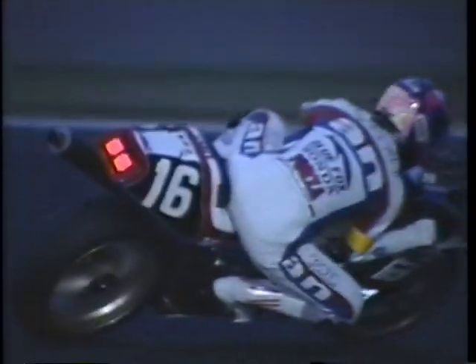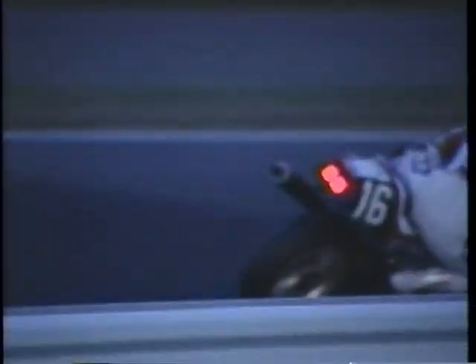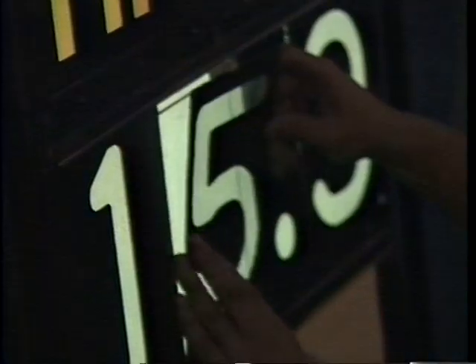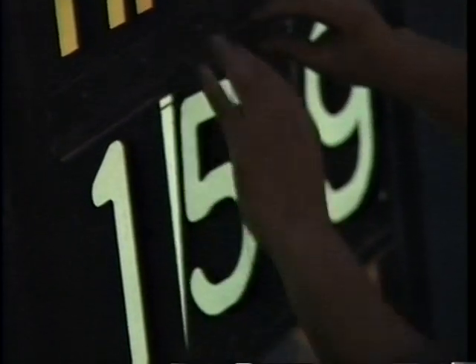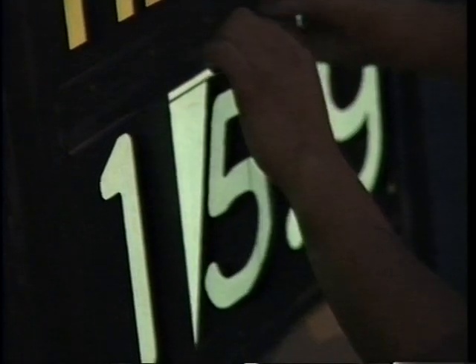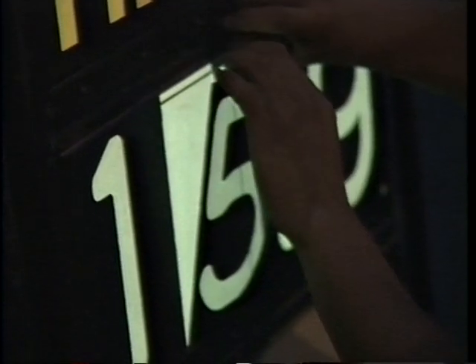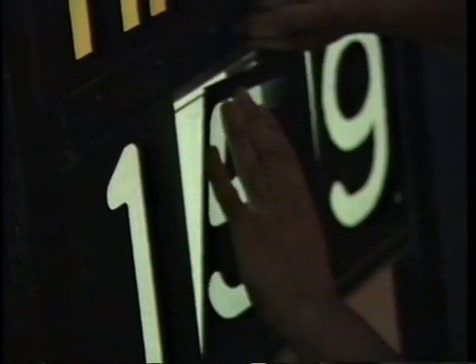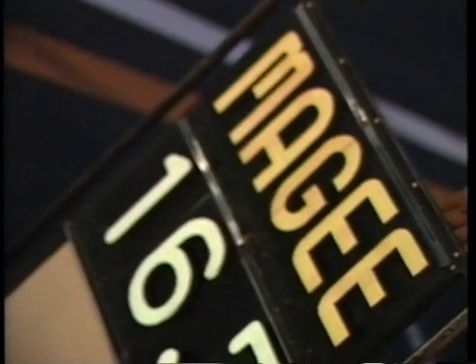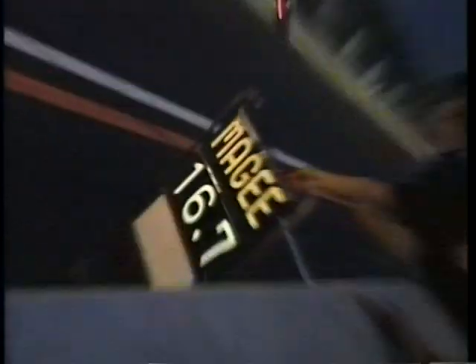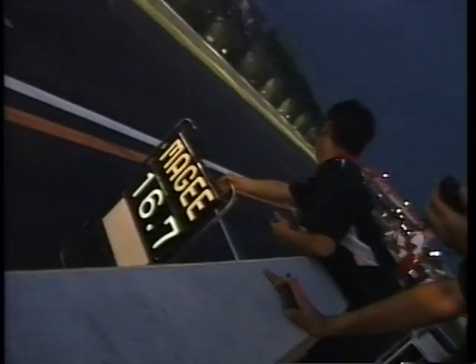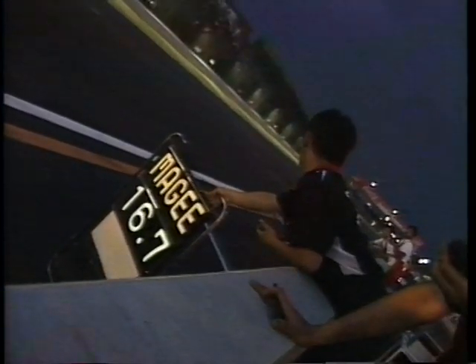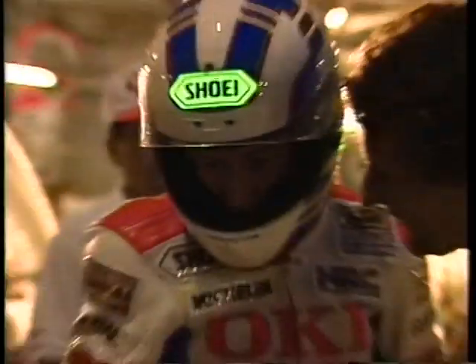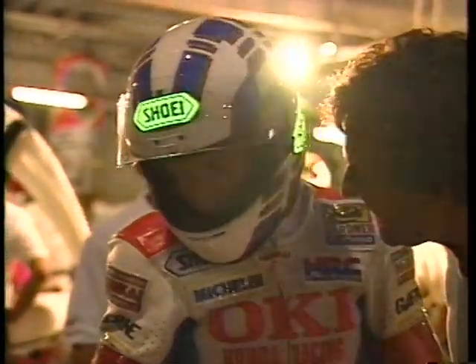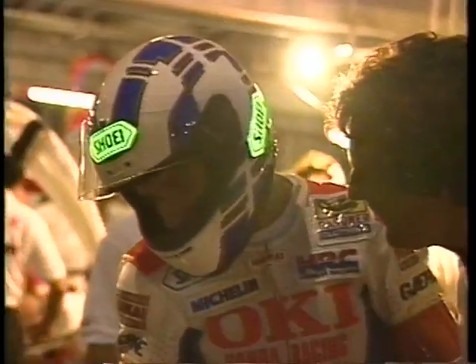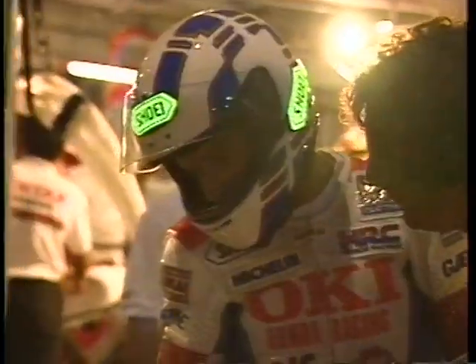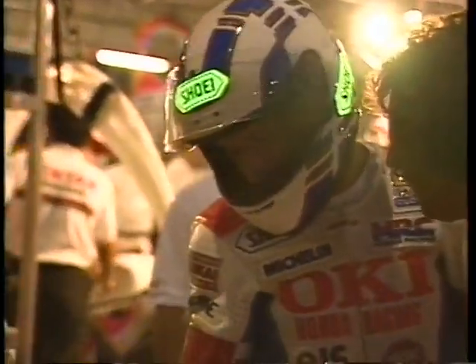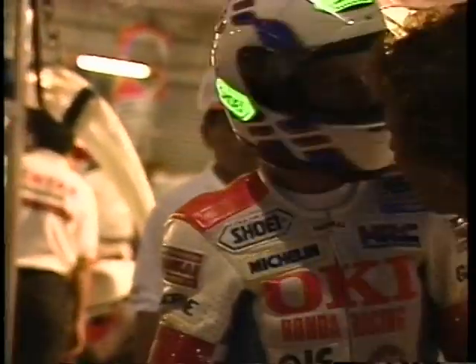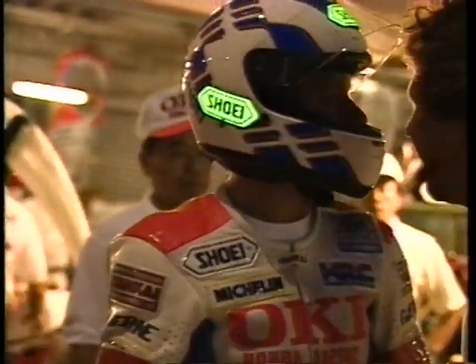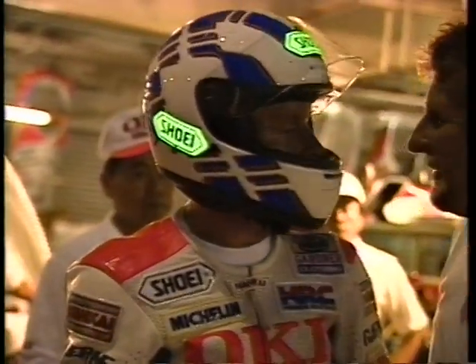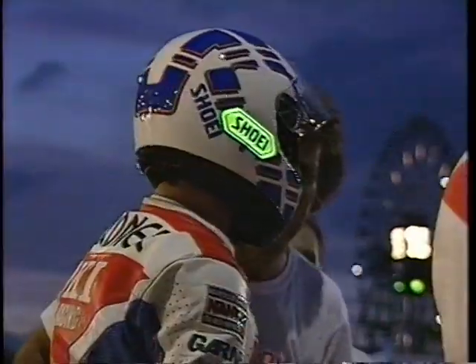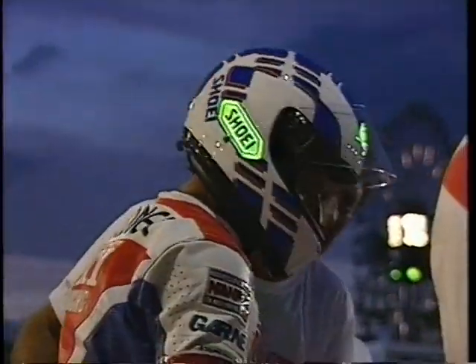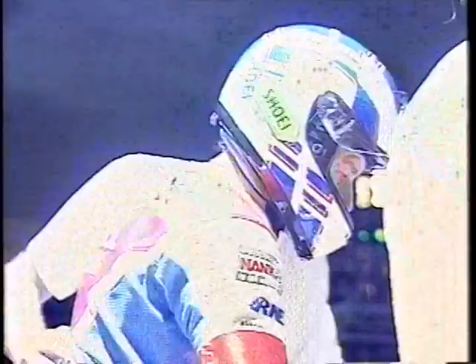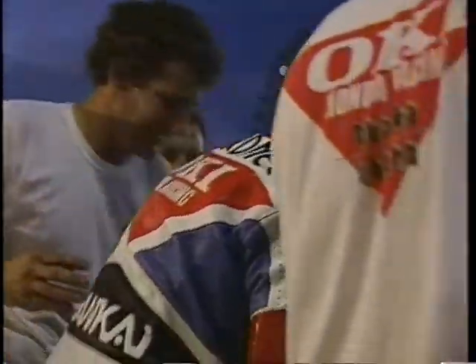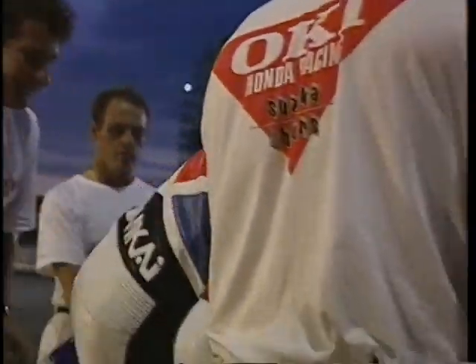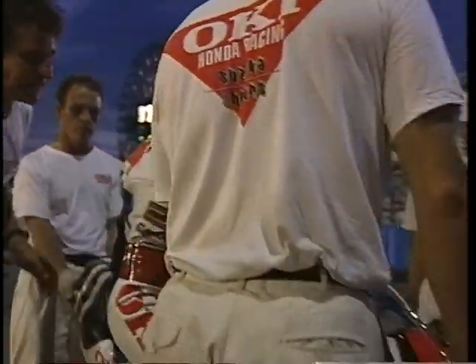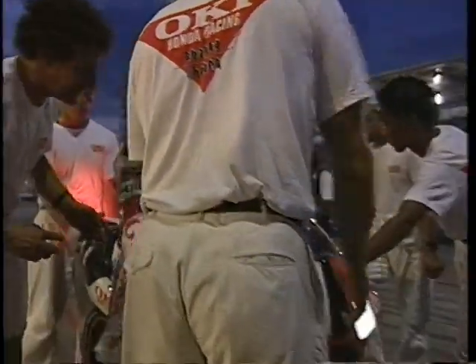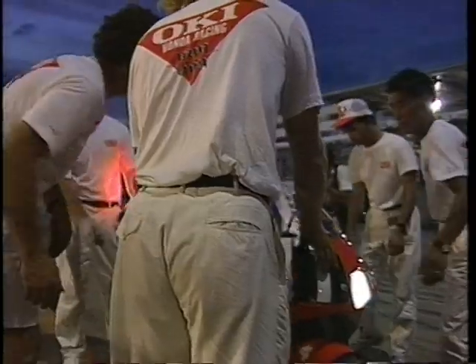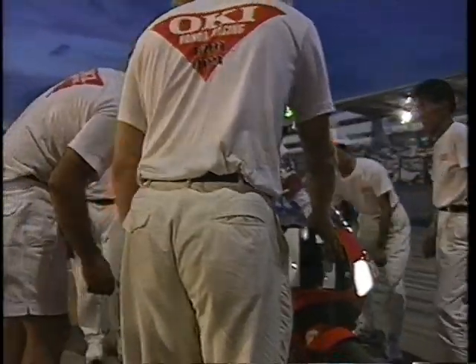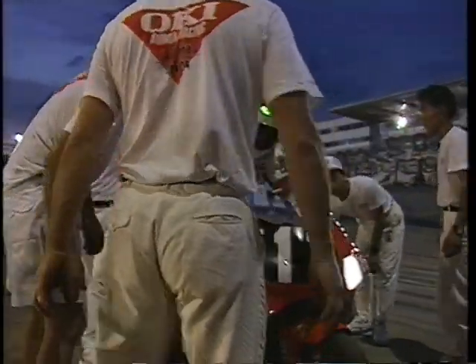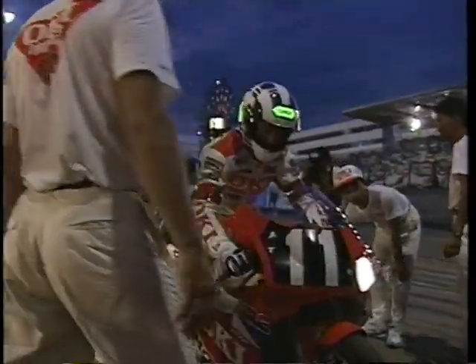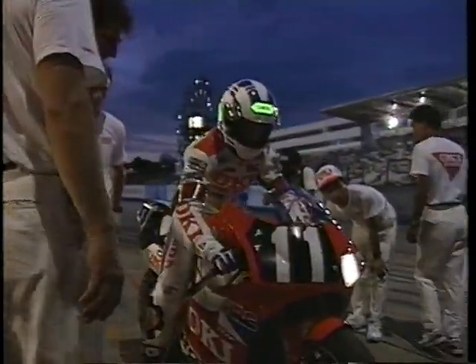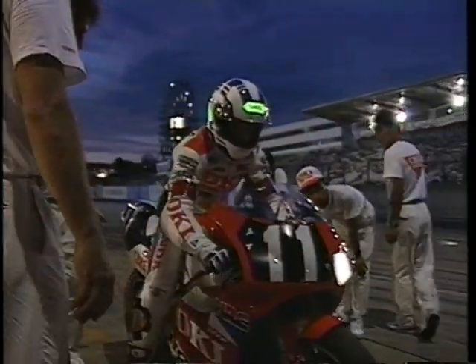夕闇に包まれたサーキットは昼間とは全く違った表情を見せる。夜間走行時の視認性を考えて各チームでは様々な工夫をしている。光るサインボード、光るゼッケン、そして光るヘルメットのロゴ。これらは全てエレクトロルミネッセンス、通称ELと呼ばれる自己発光体を使用している。